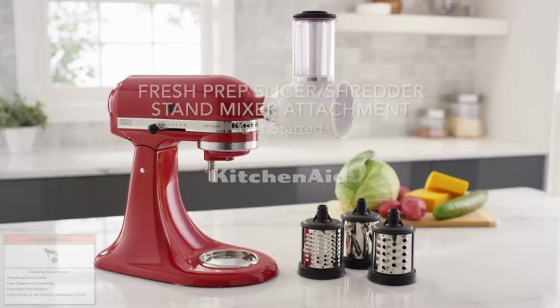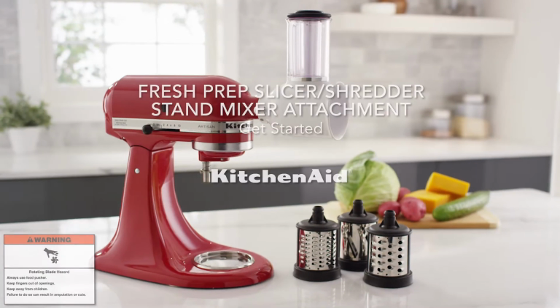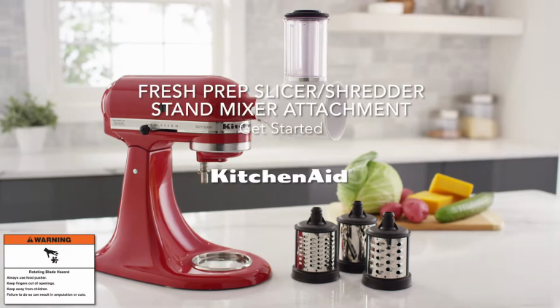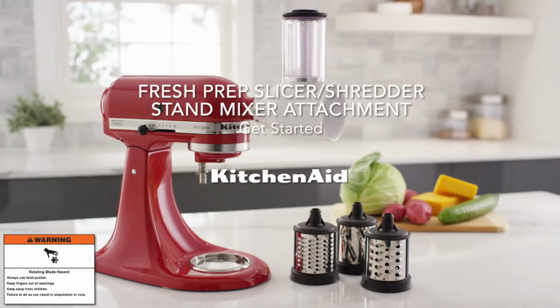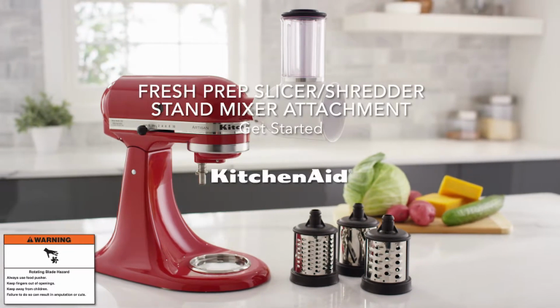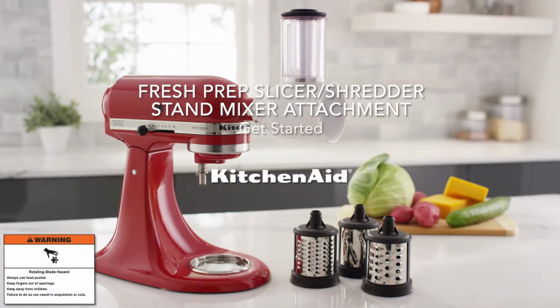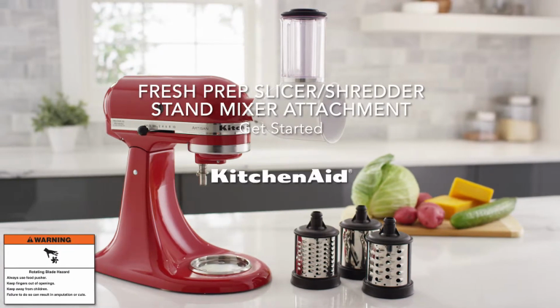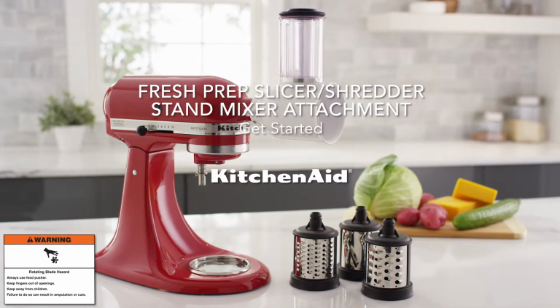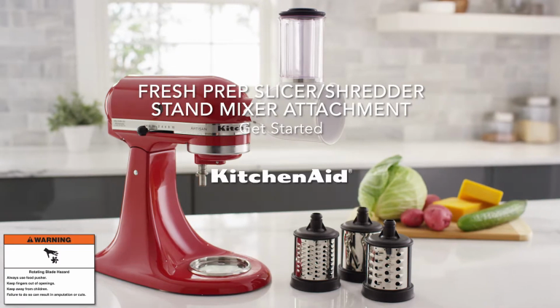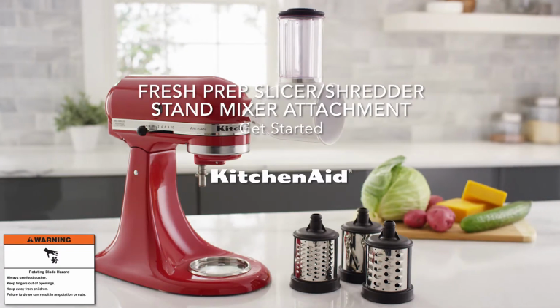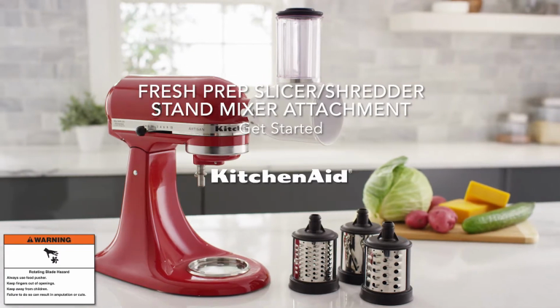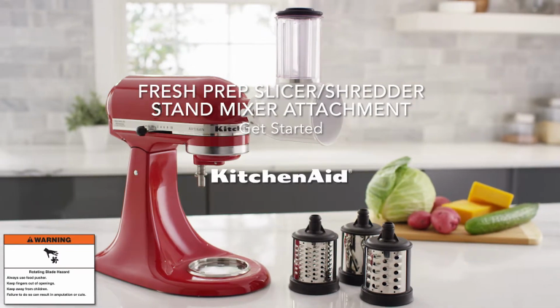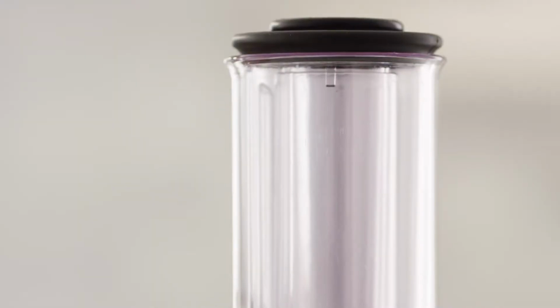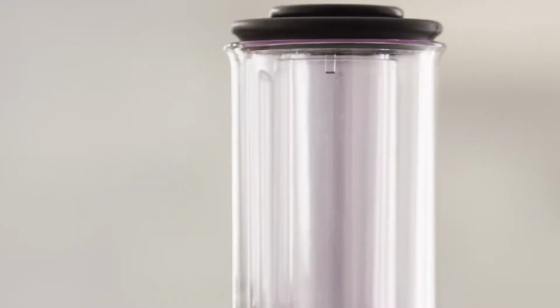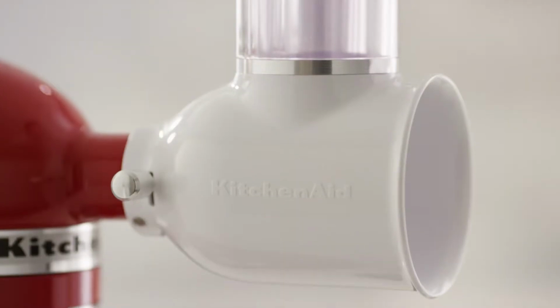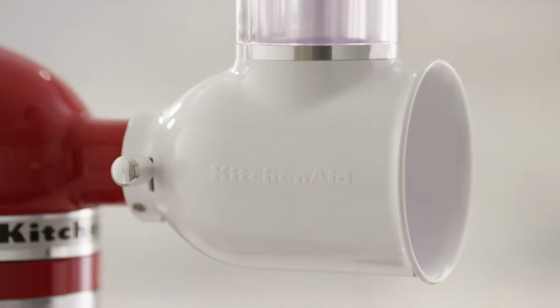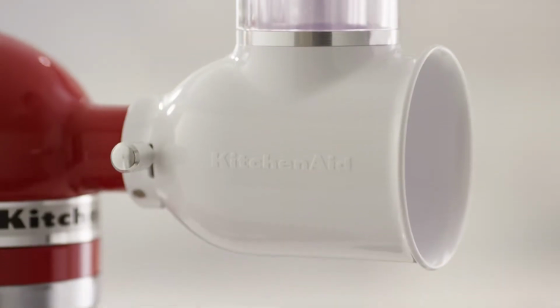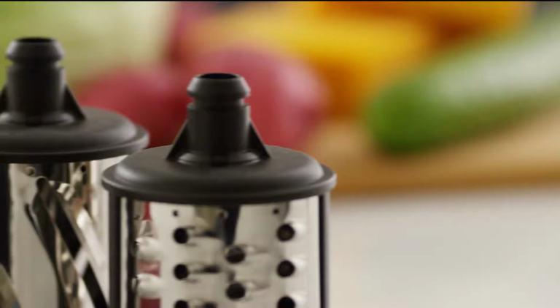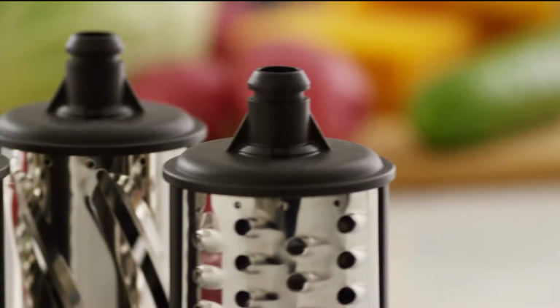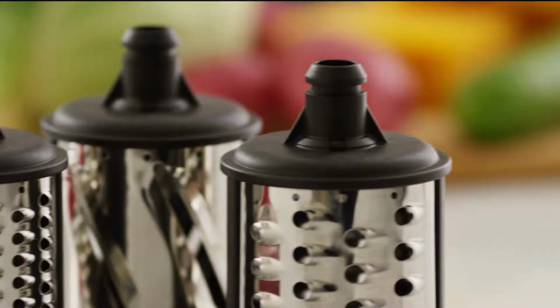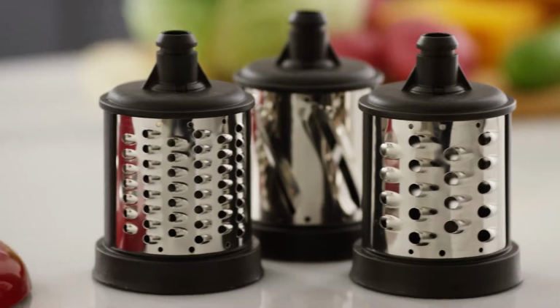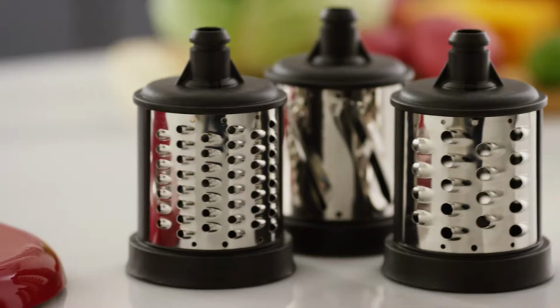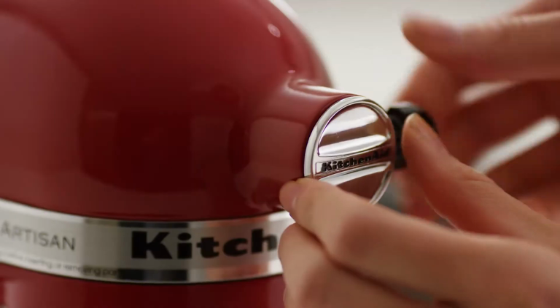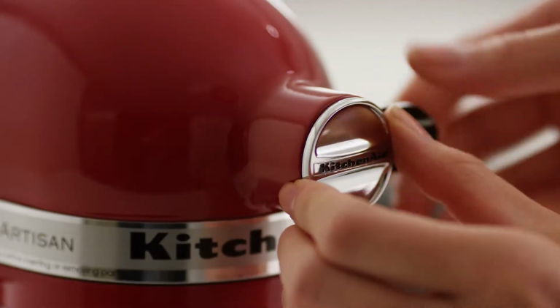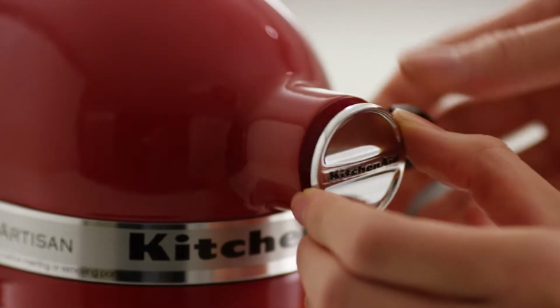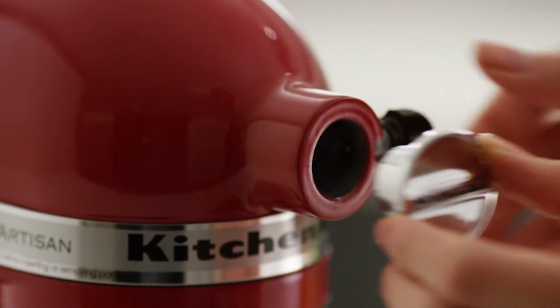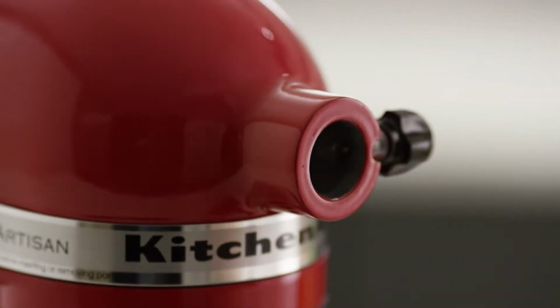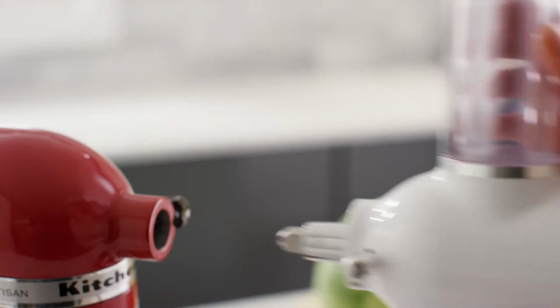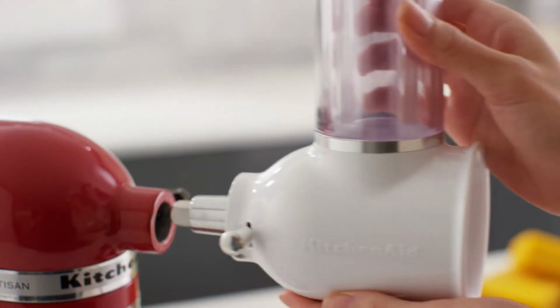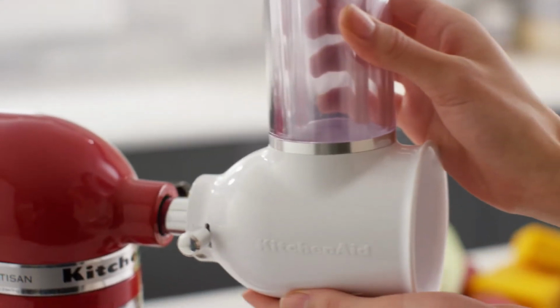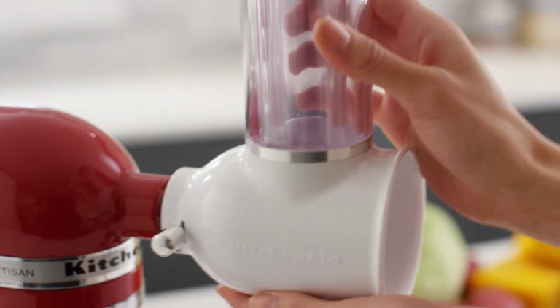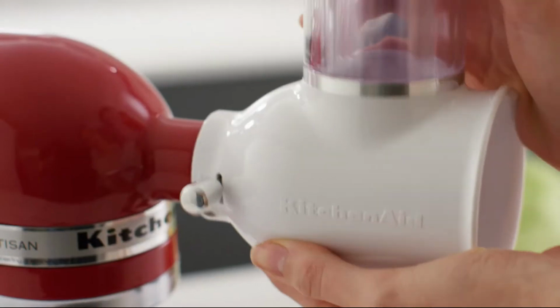Get started with your KitchenAid Fresh Prep Slicer Shredder Attachment. Secure the Fresh Prep attachment to the hub of your stand mixer.